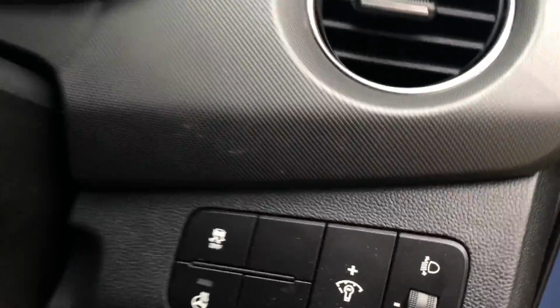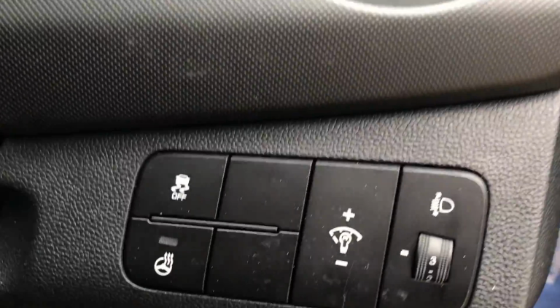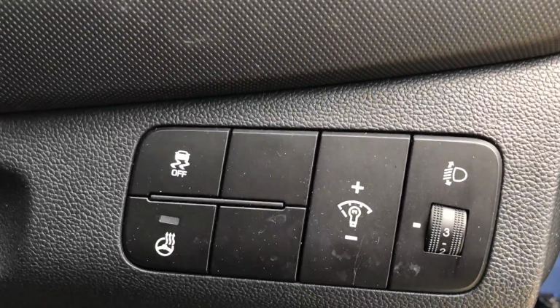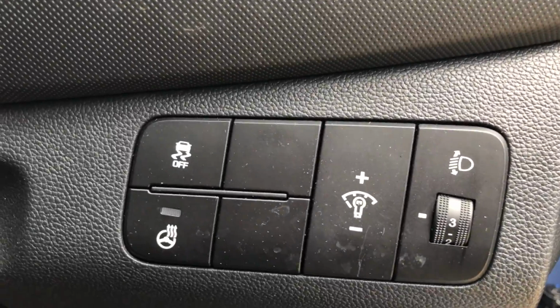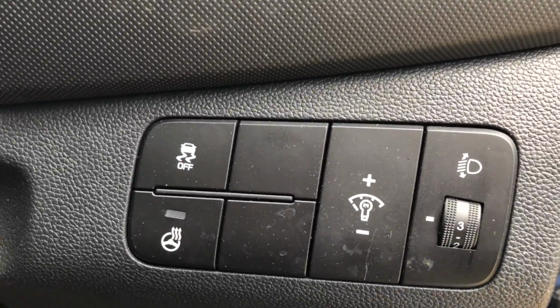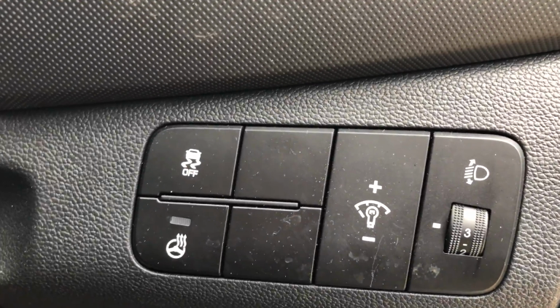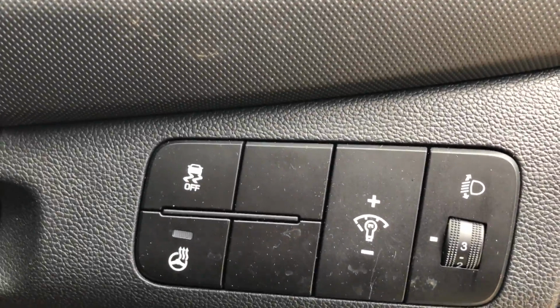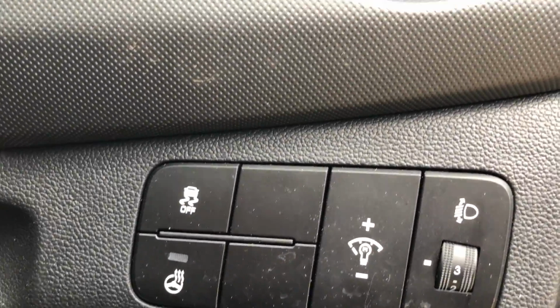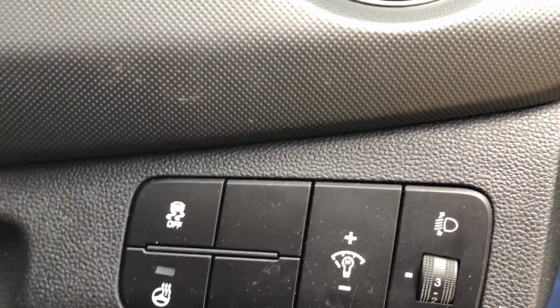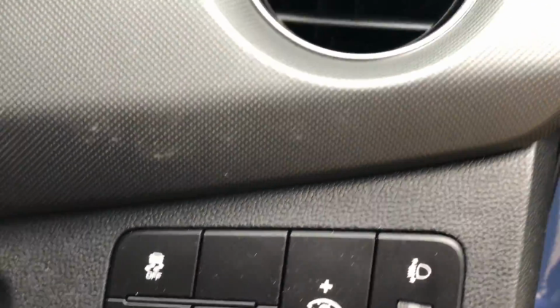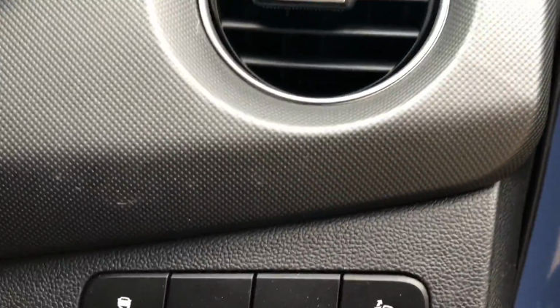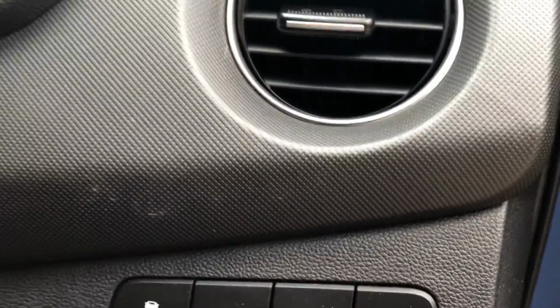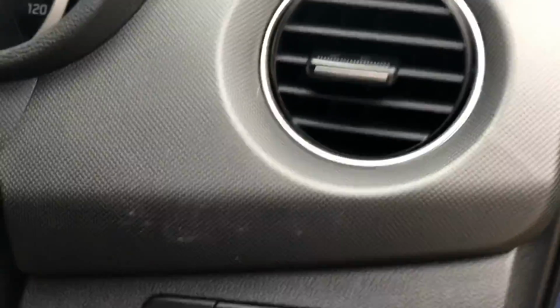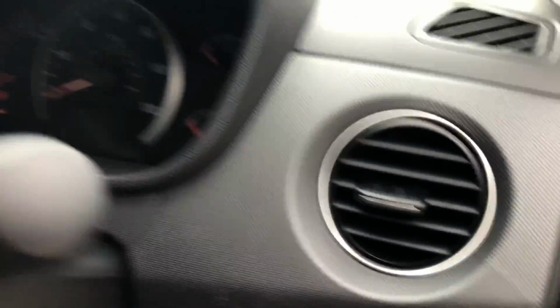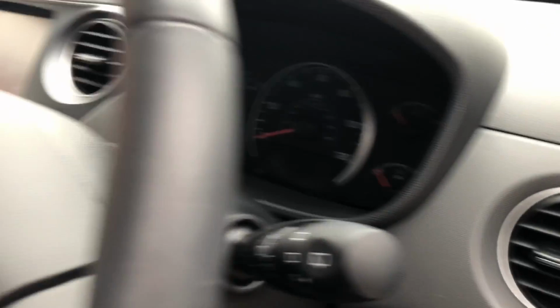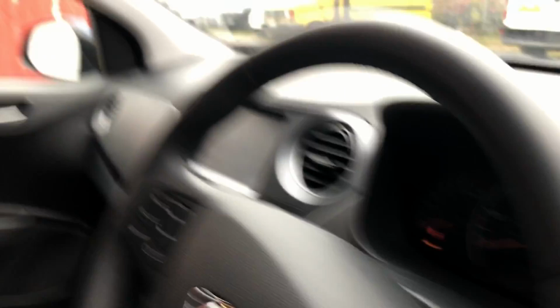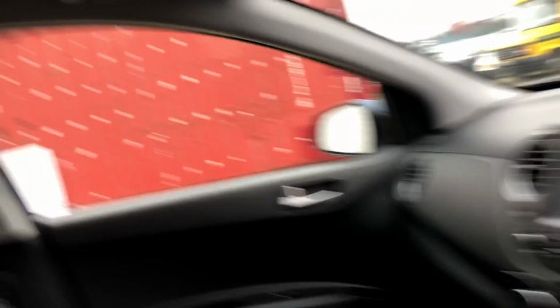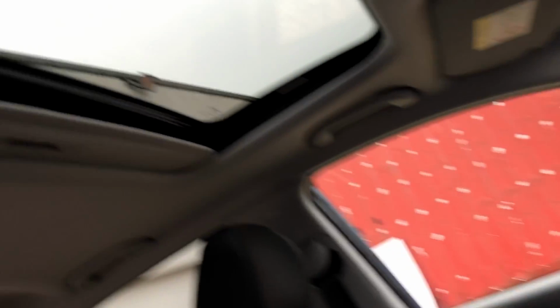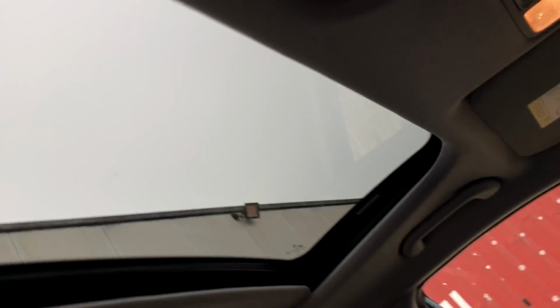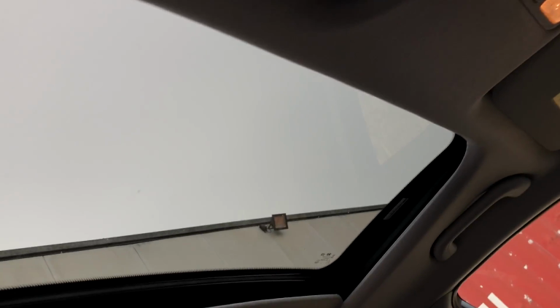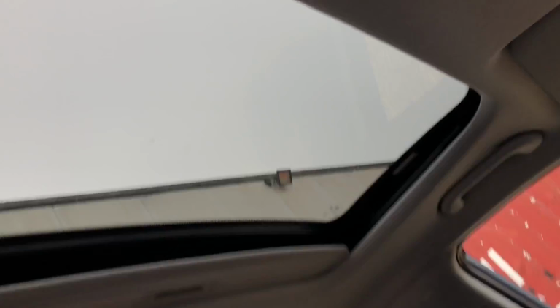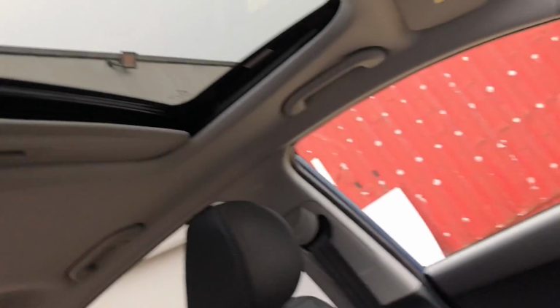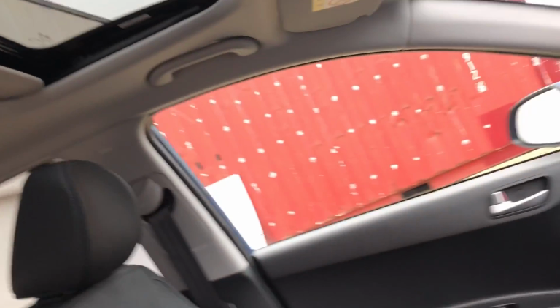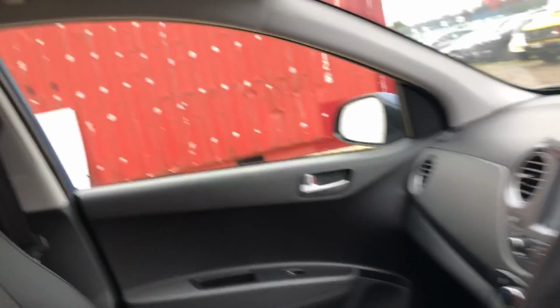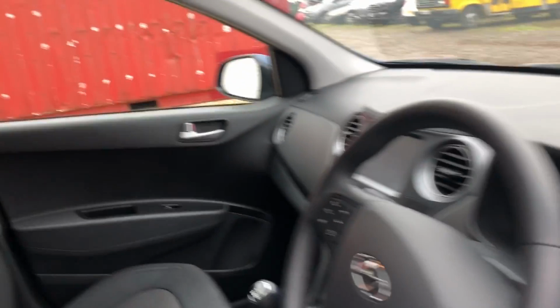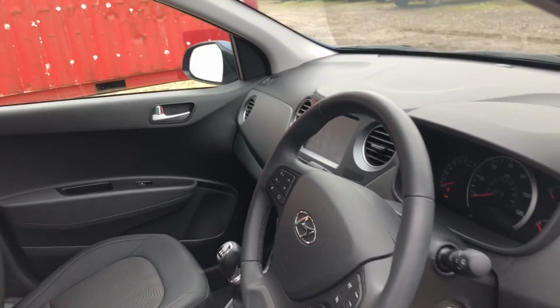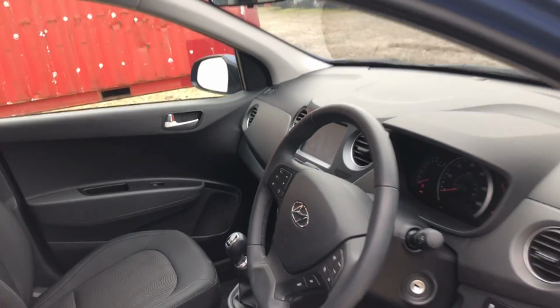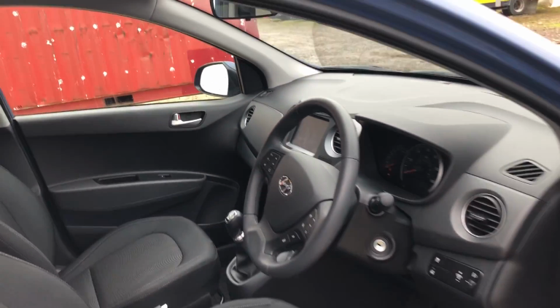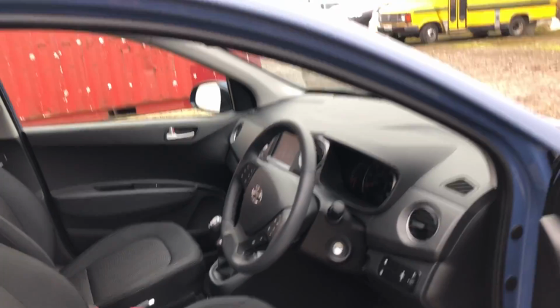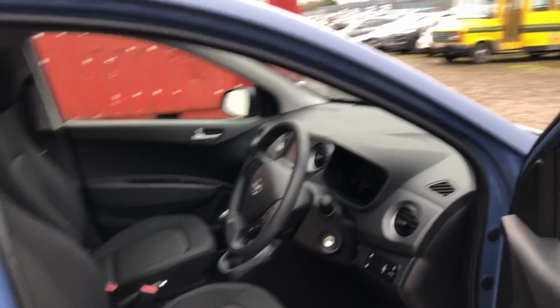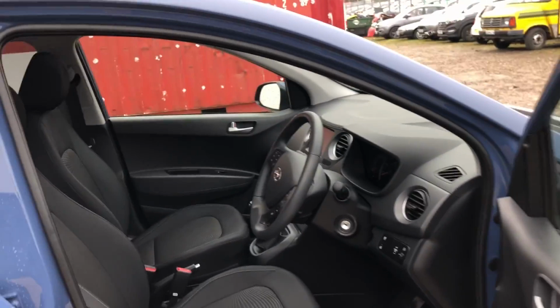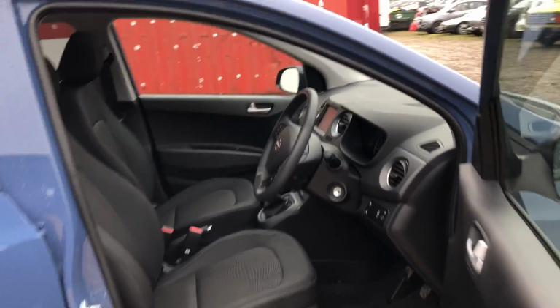The button down here on the steering wheel is for your heated steering wheel as well. All four windows are electric, and this is your sunroof up the top here — just gives it a wee bit extra light.